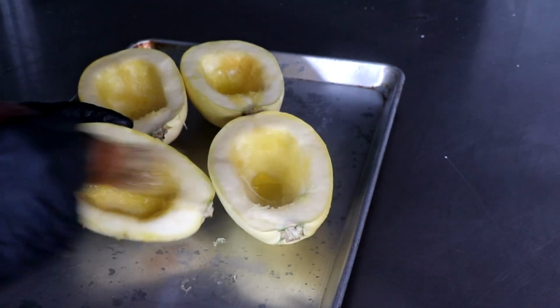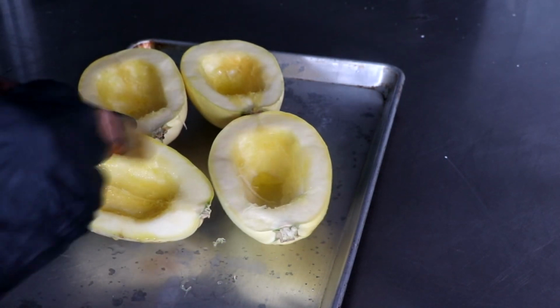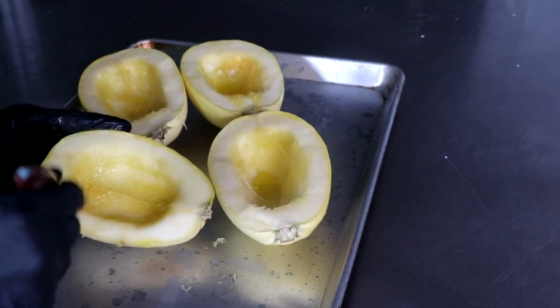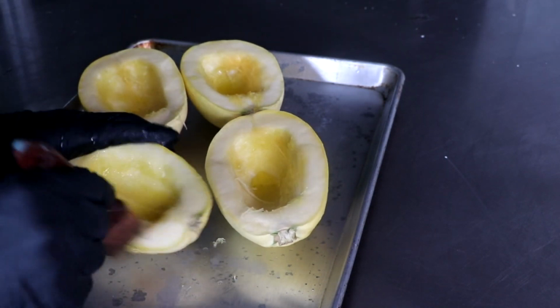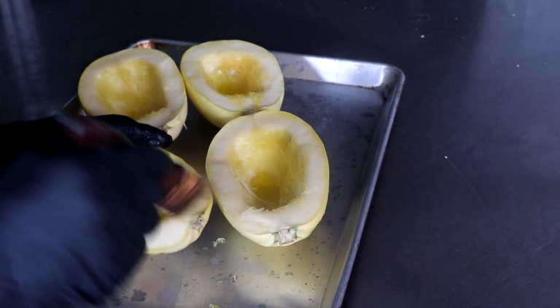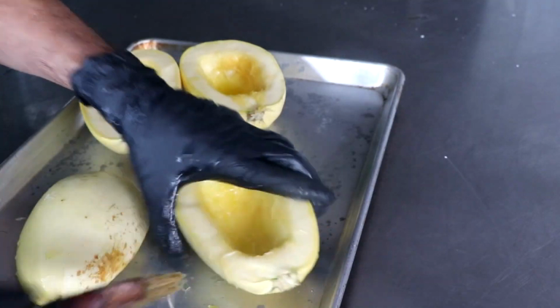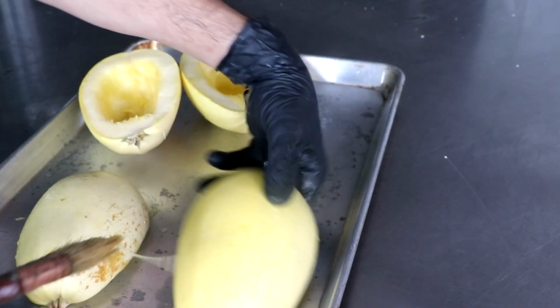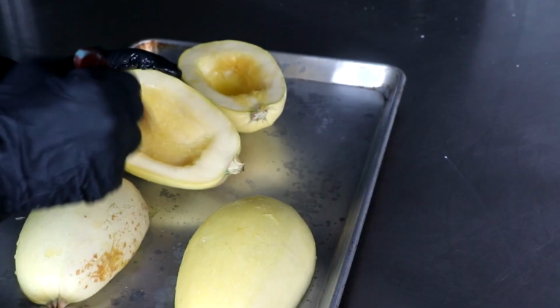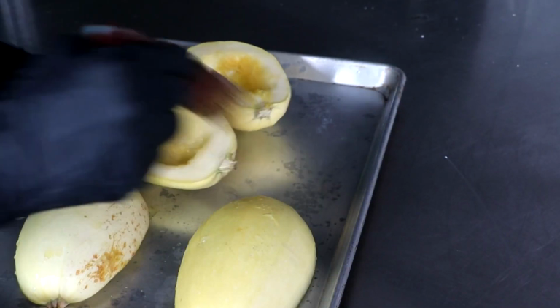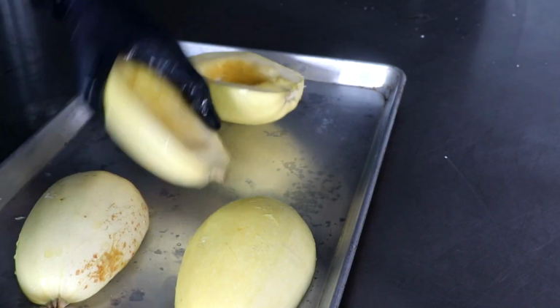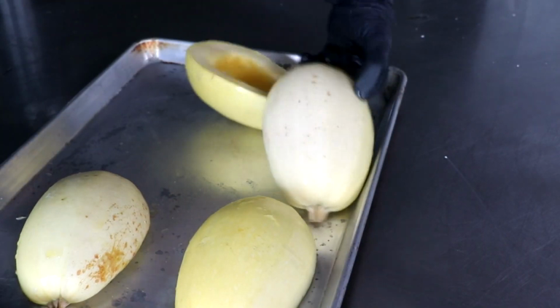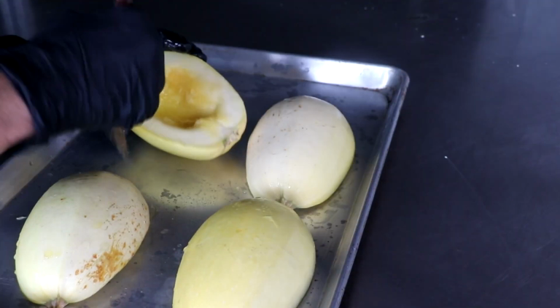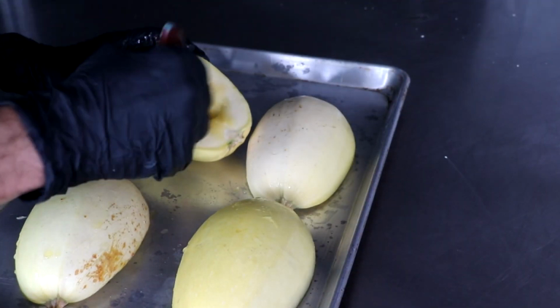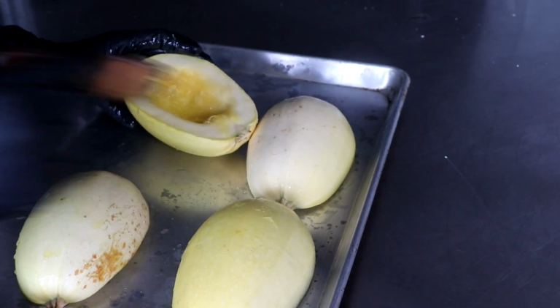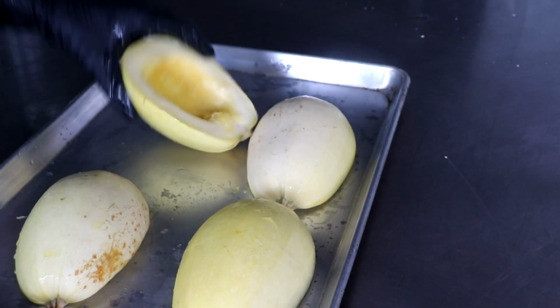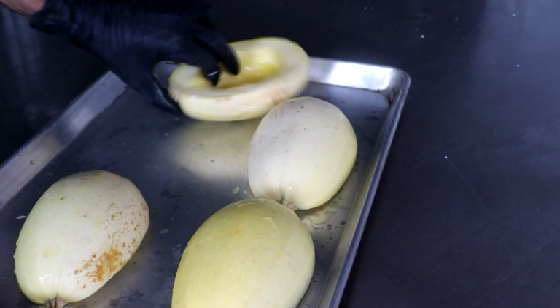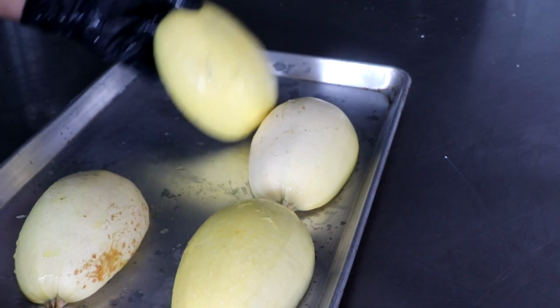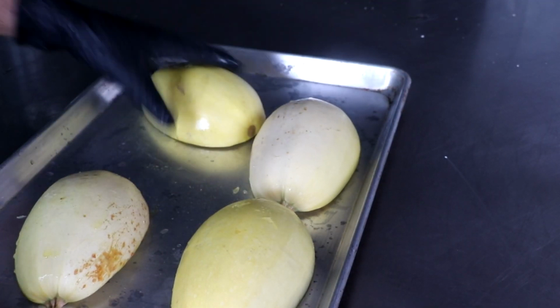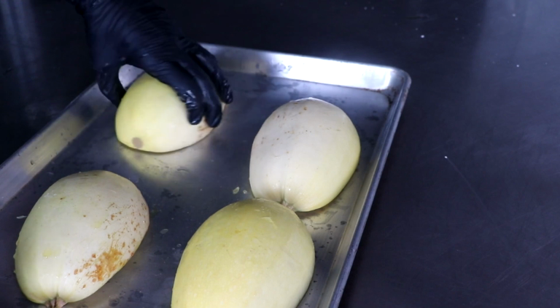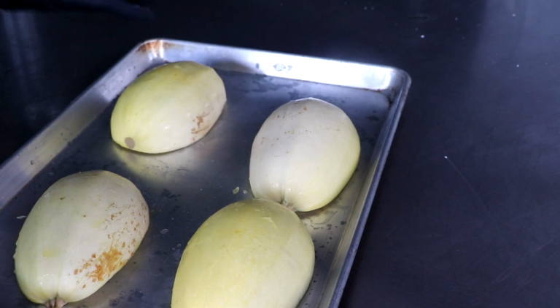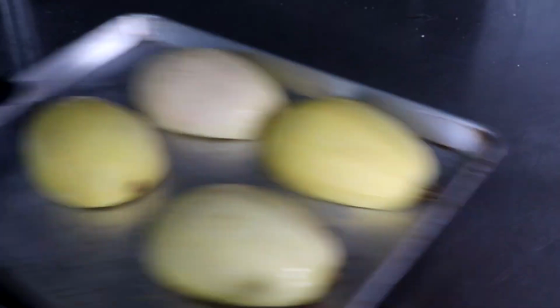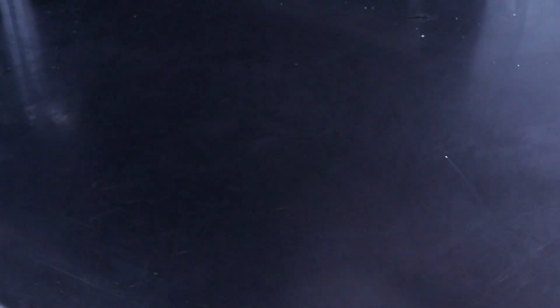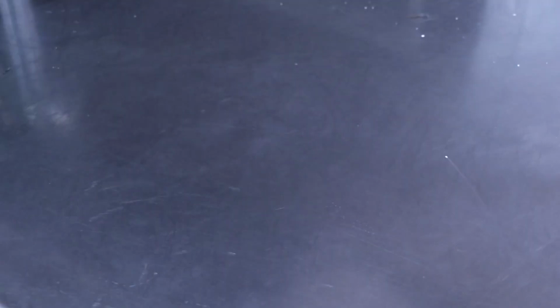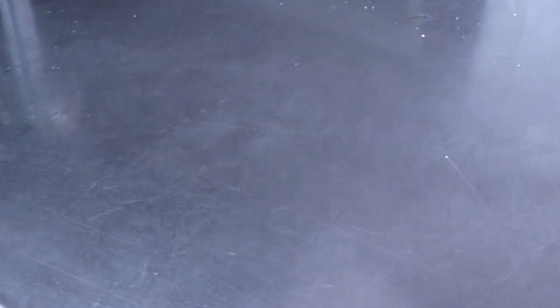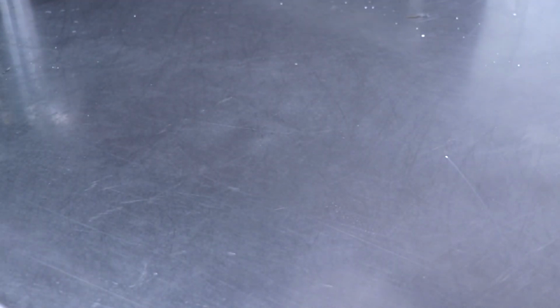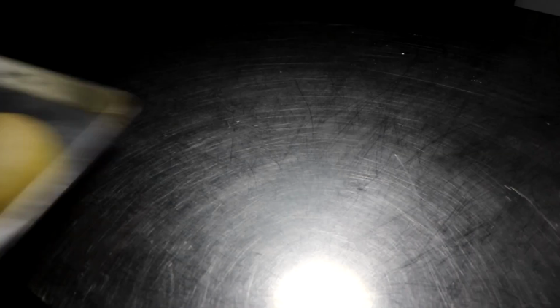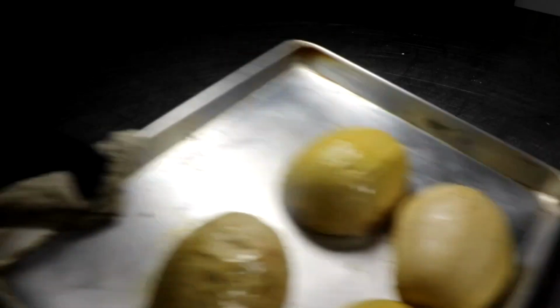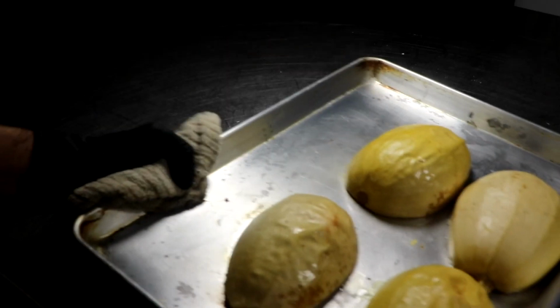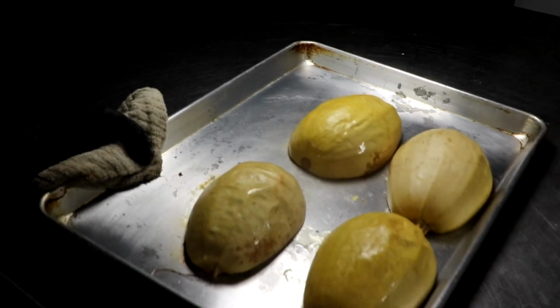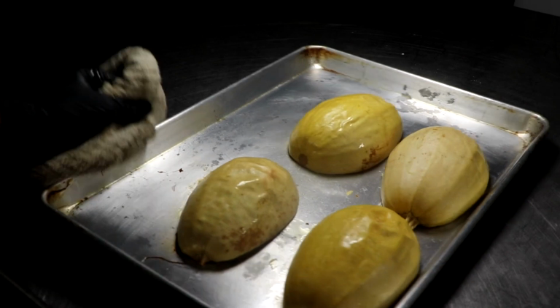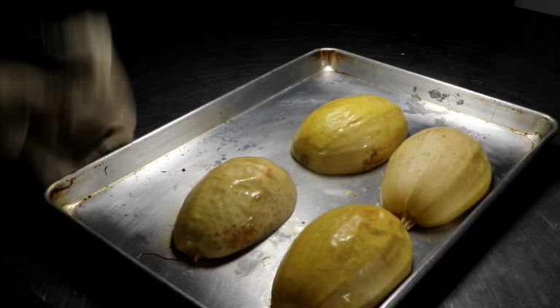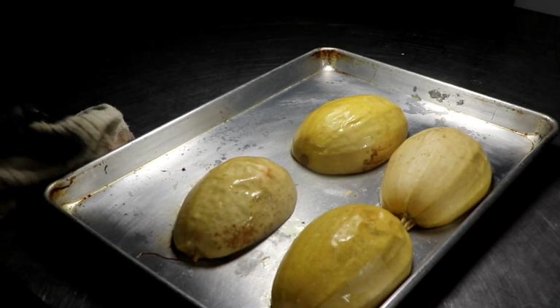Brush each one of your spaghetti squashes with a little bit of olive oil, and on a dry baking sheet you're going to want to put them face down. At this point we're going to bake them for roughly about an hour, so preheat your oven to about 400 degrees and then go ahead and put your spaghetti squashes in there. After about an hour, take your spaghetti squash out of the oven — this is what they're going to look like.